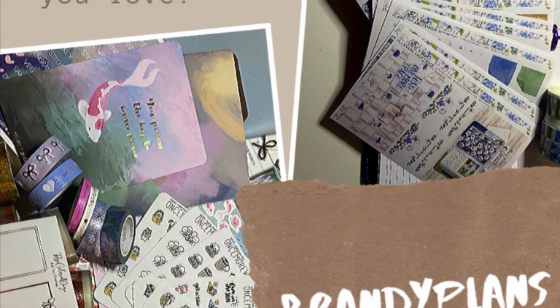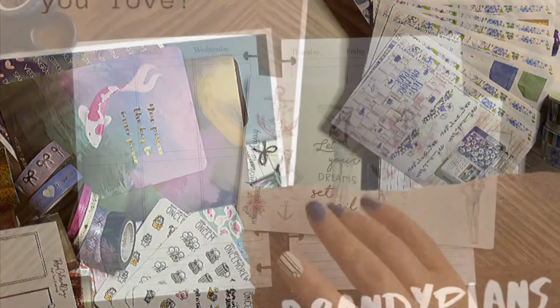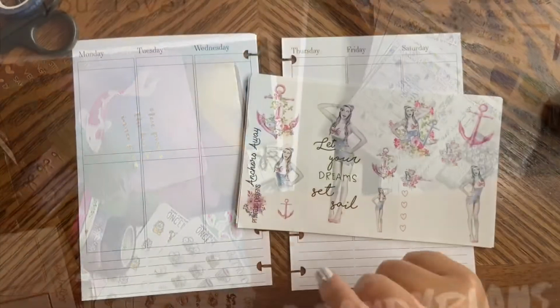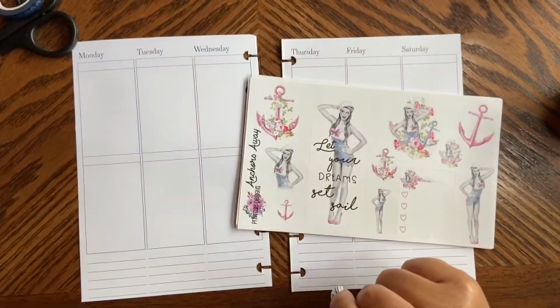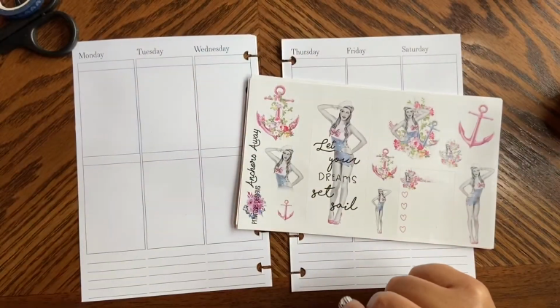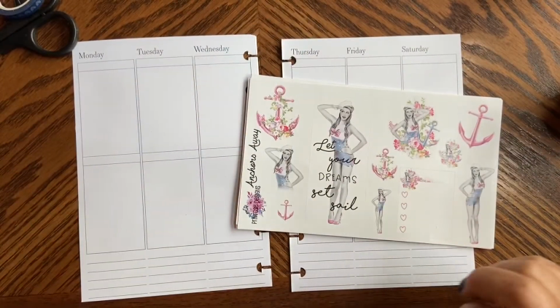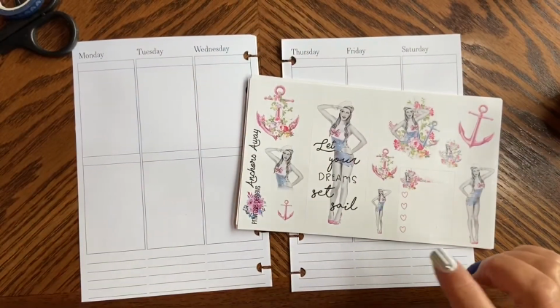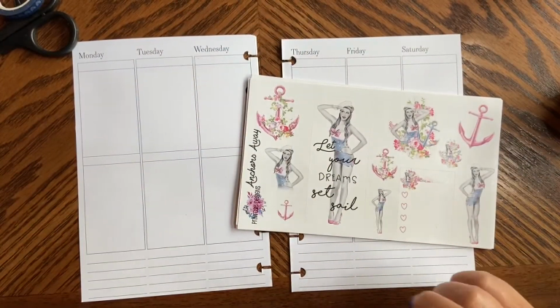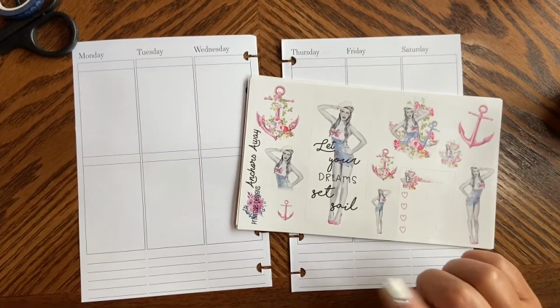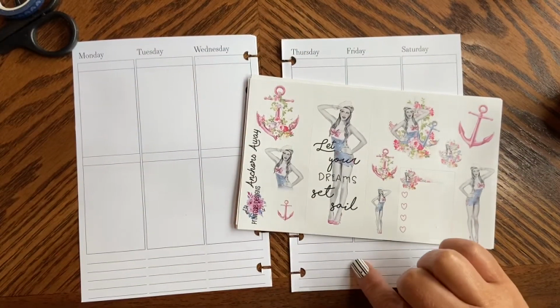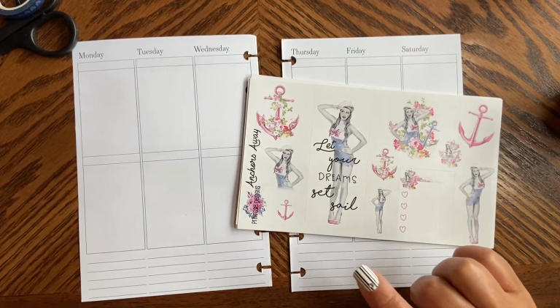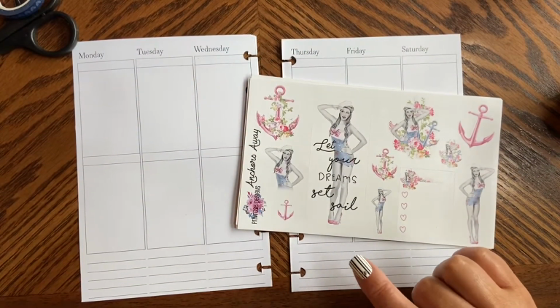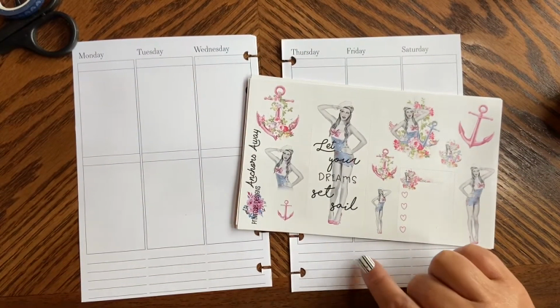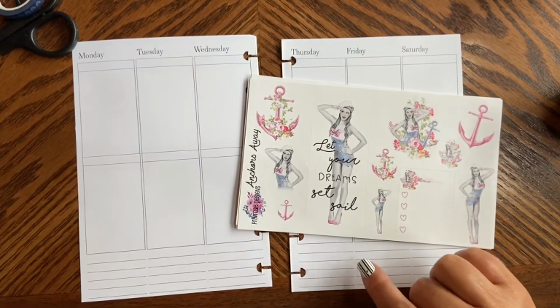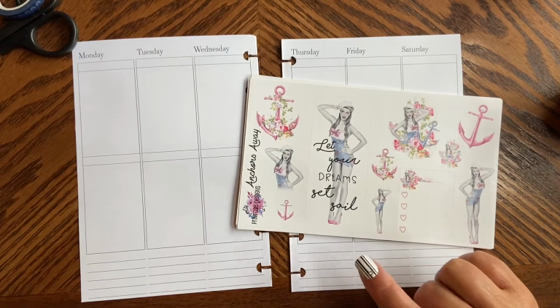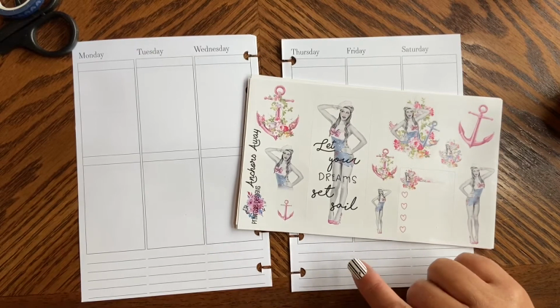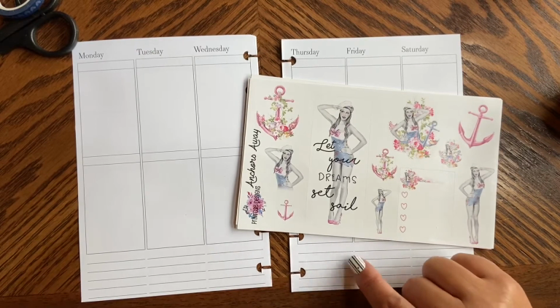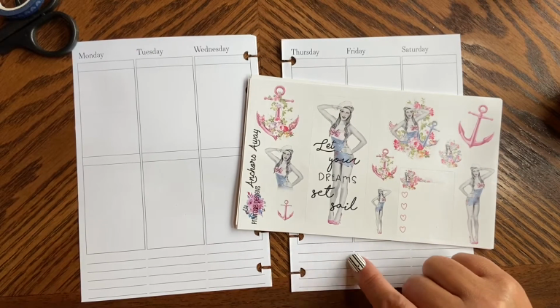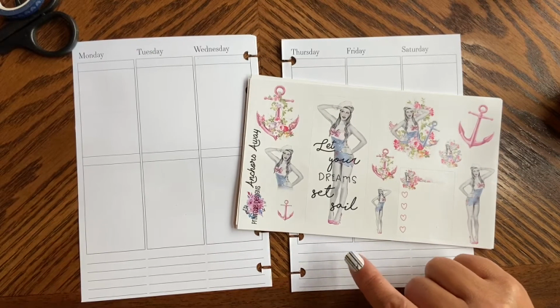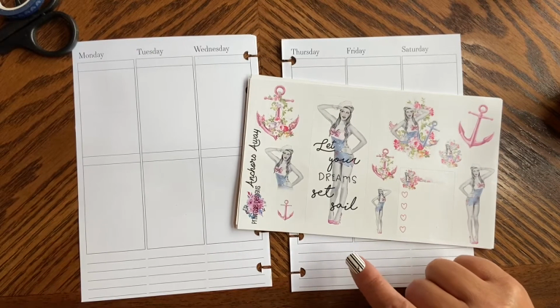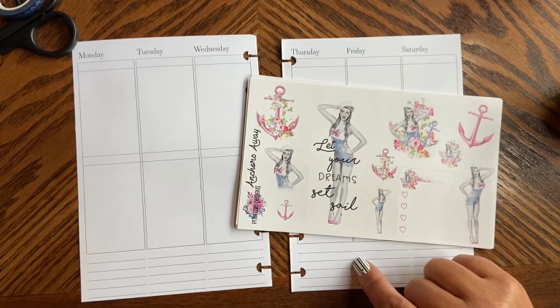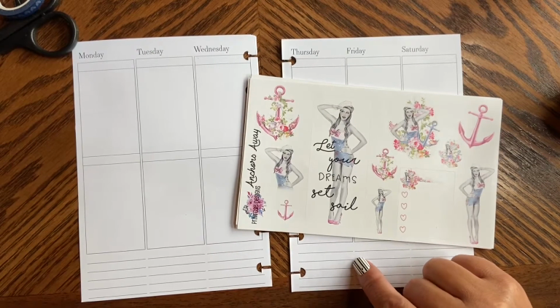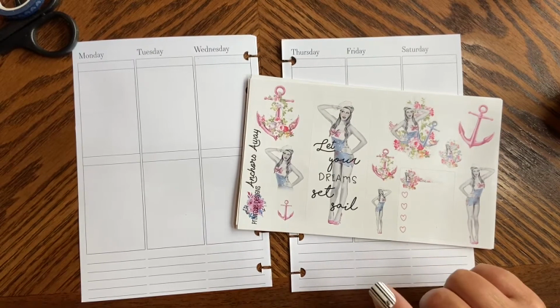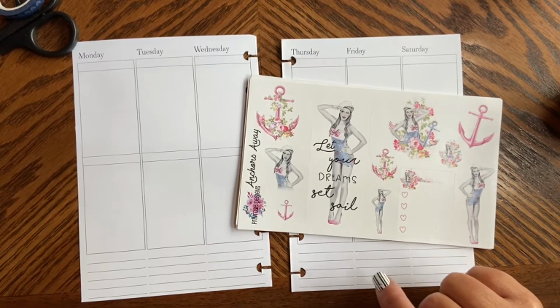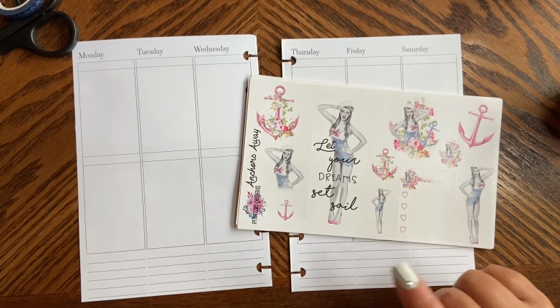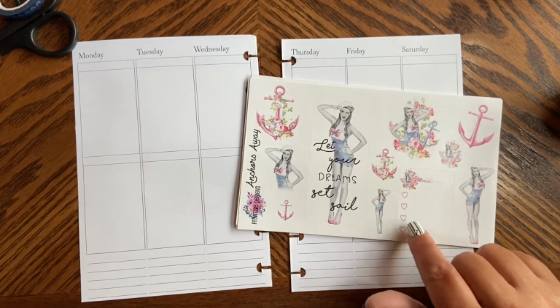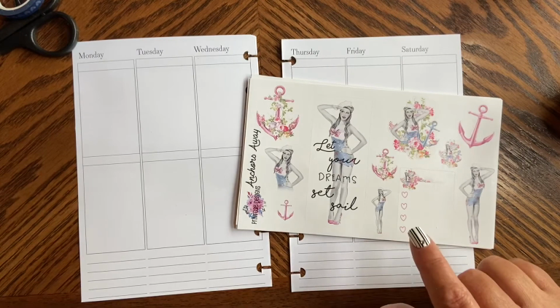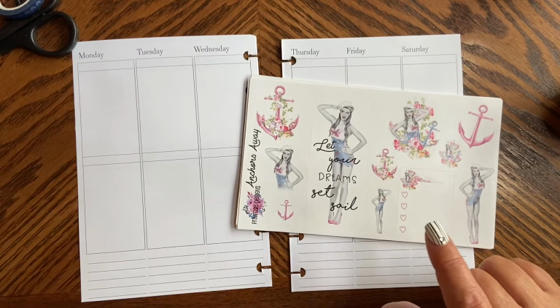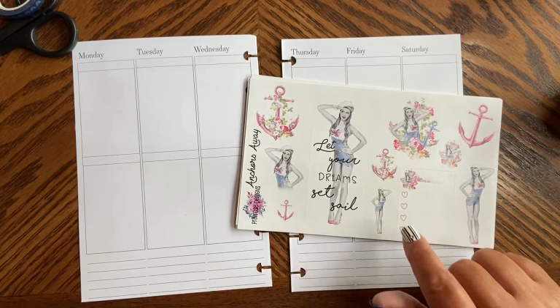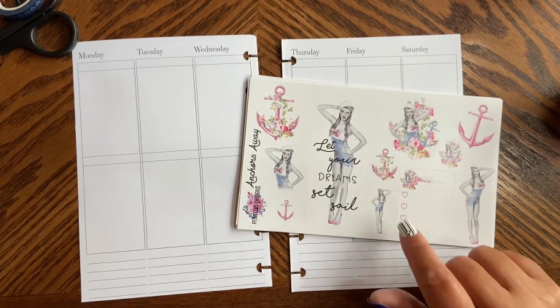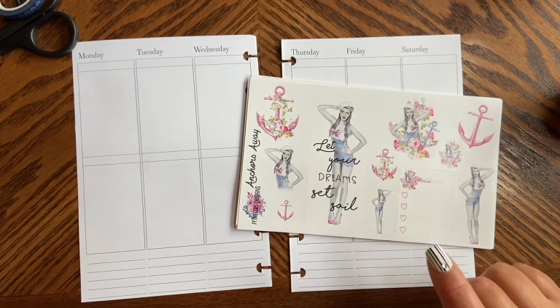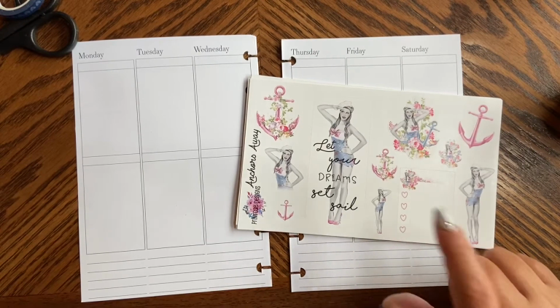Hi guys, welcome to my channel Brandy Plans. Today we're going to be doing the pre-plan in my B6TN. These are Aurora and Avalon Creation inserts. I'm going to be using this Anchors Away kit from Primrose Designs.